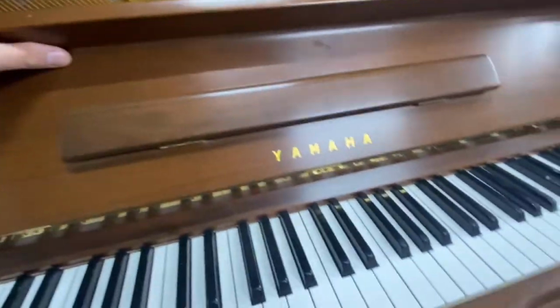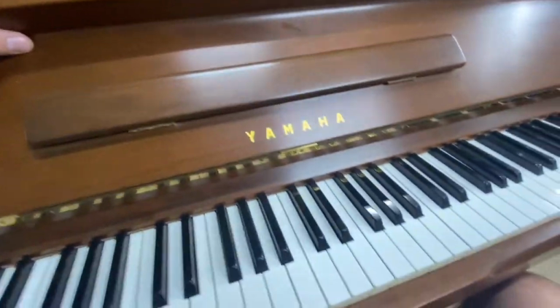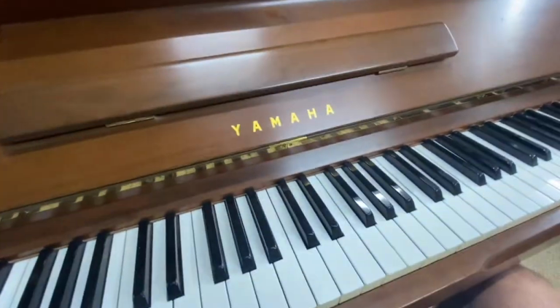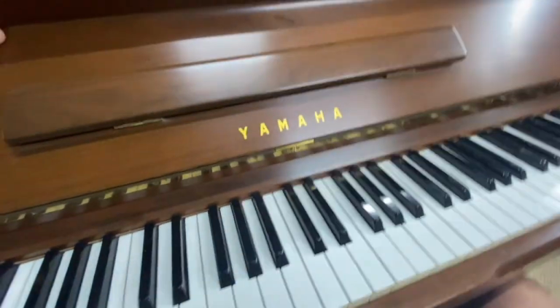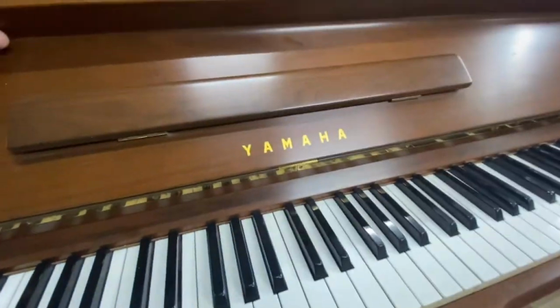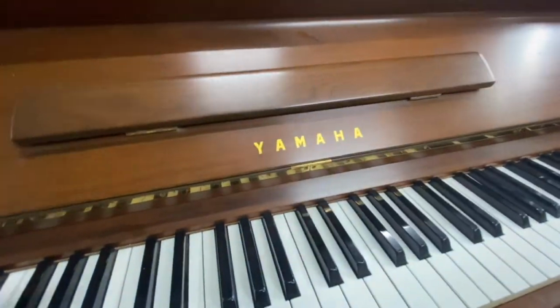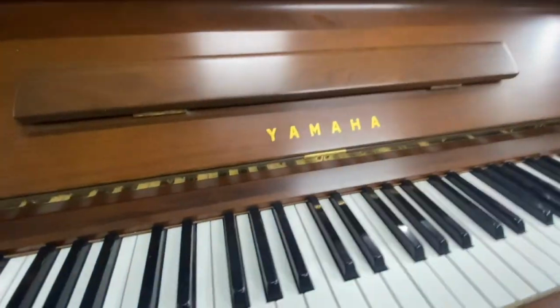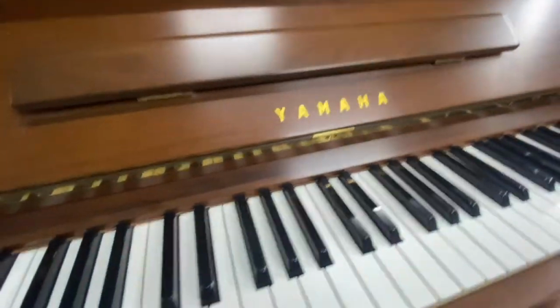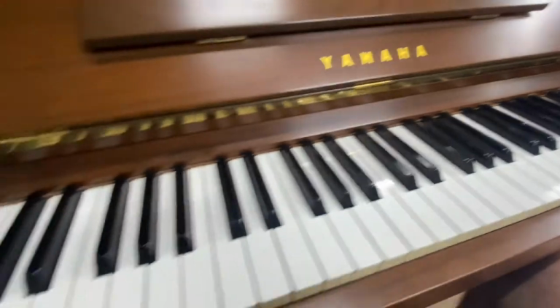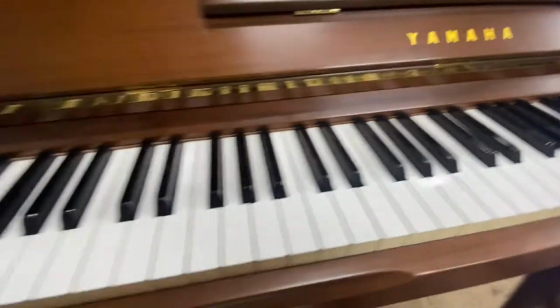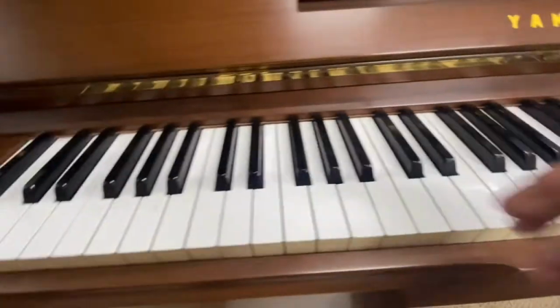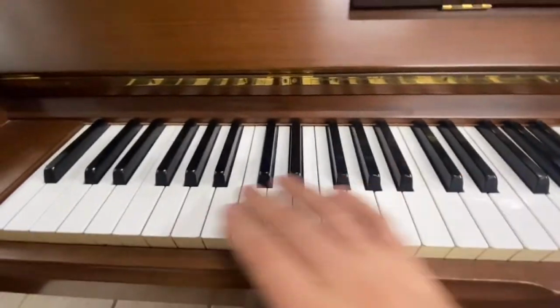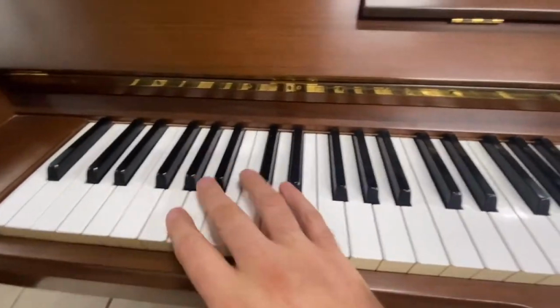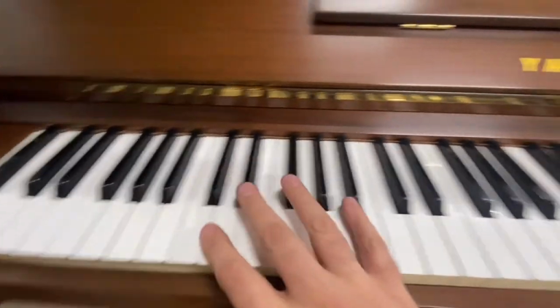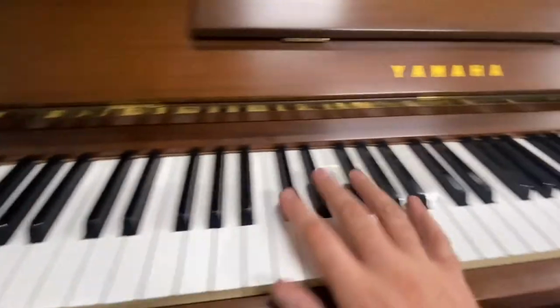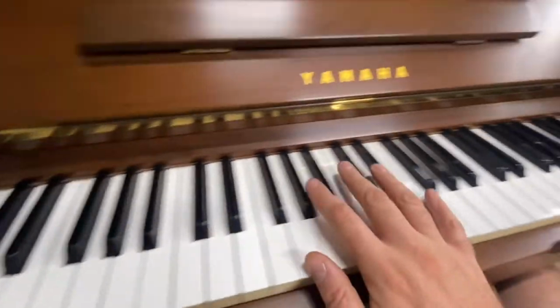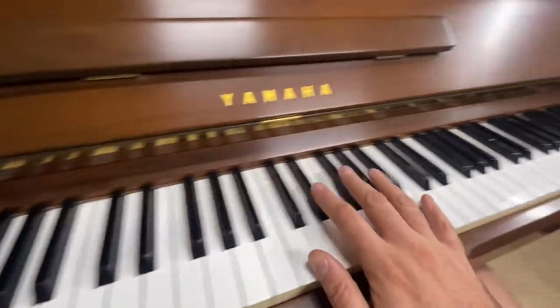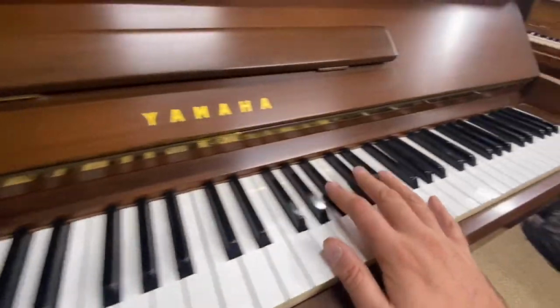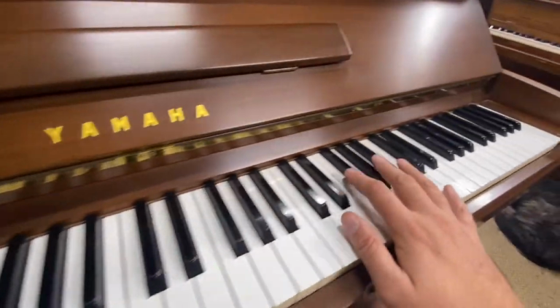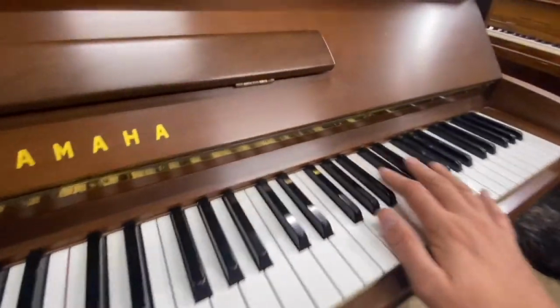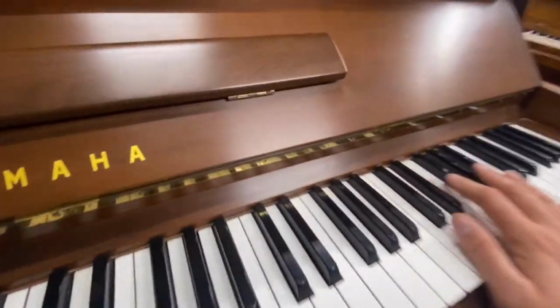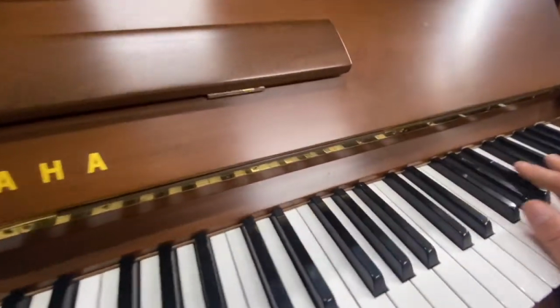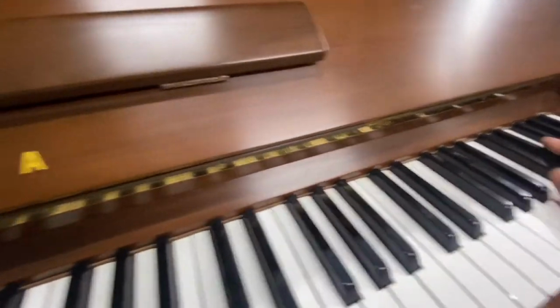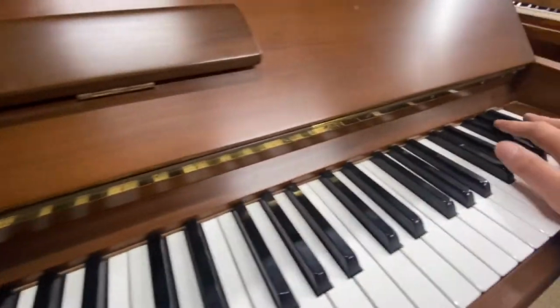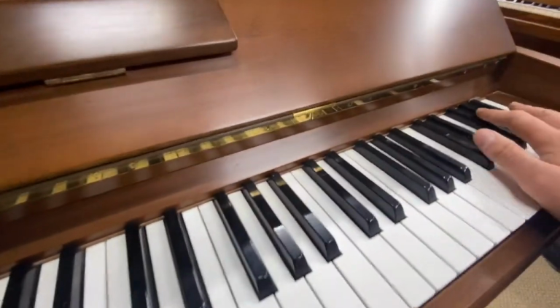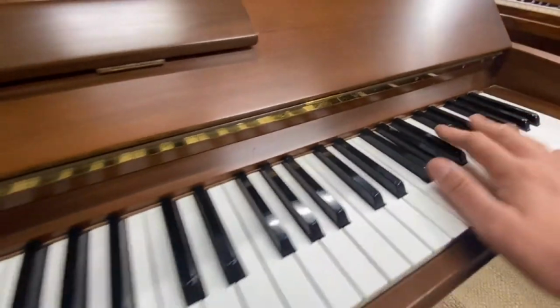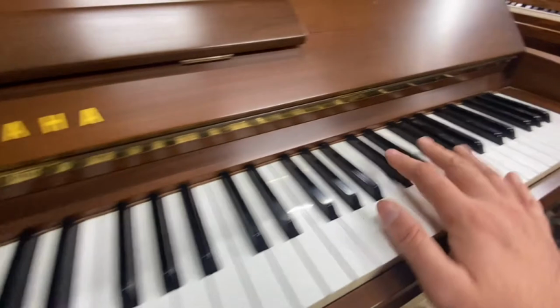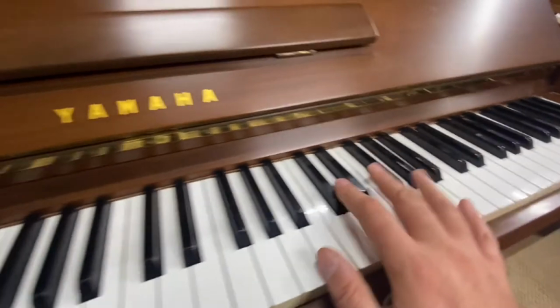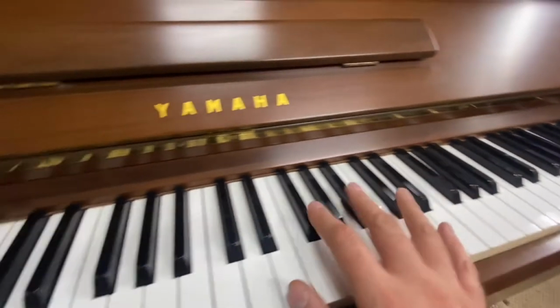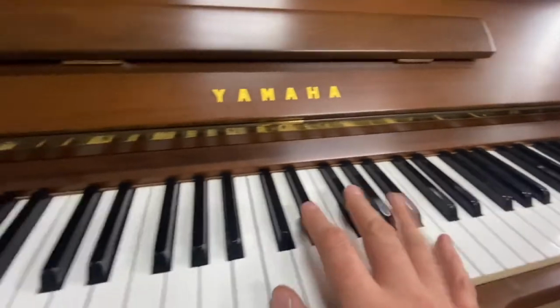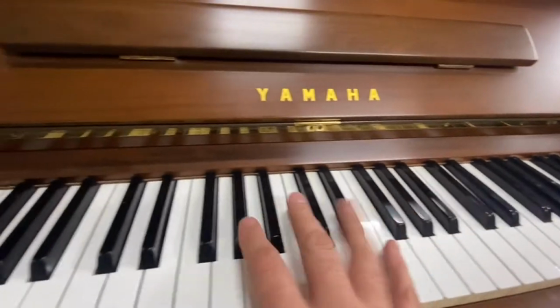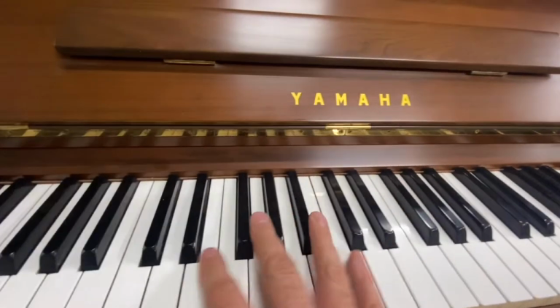The name plate looks good. The keys are aligned perfectly — there's no misalignment. We've adjusted a couple of them.